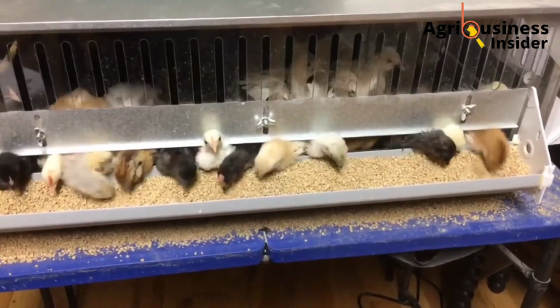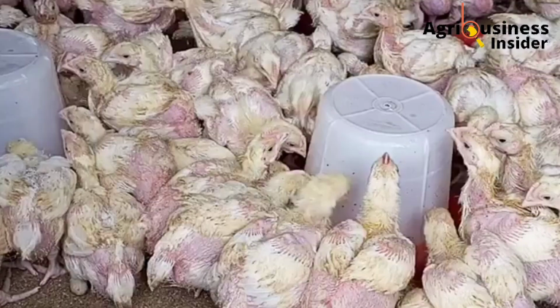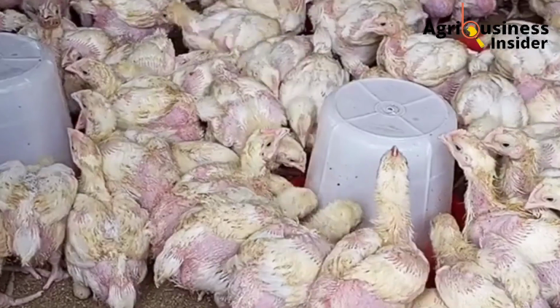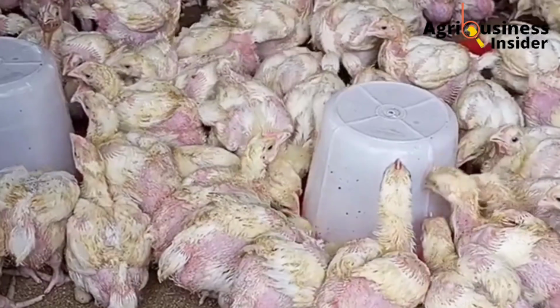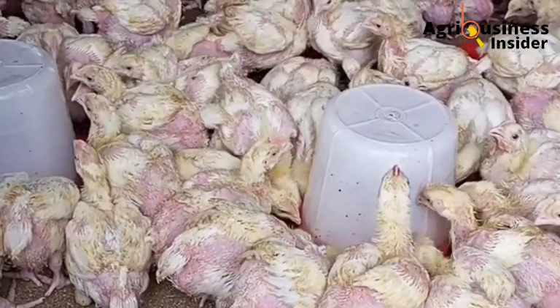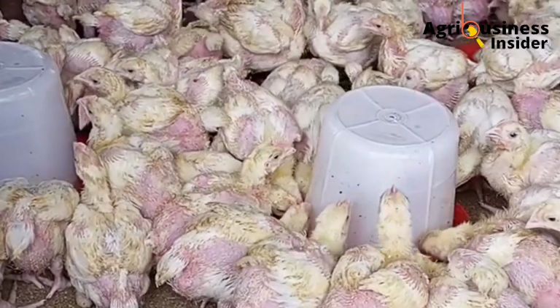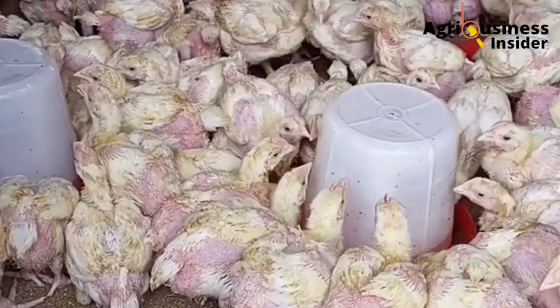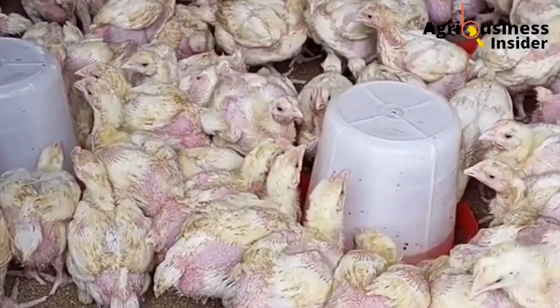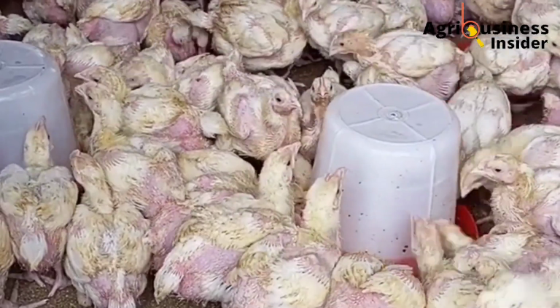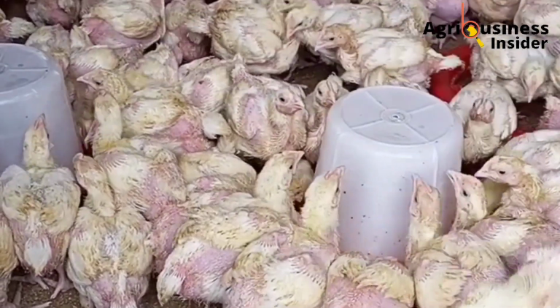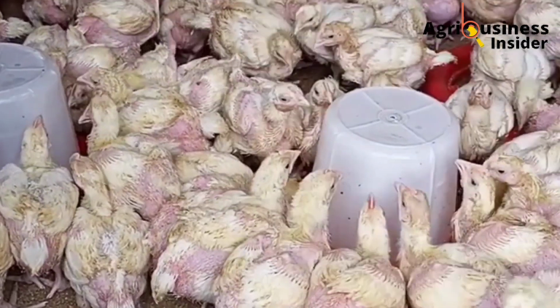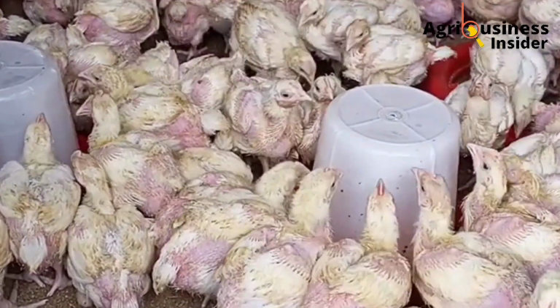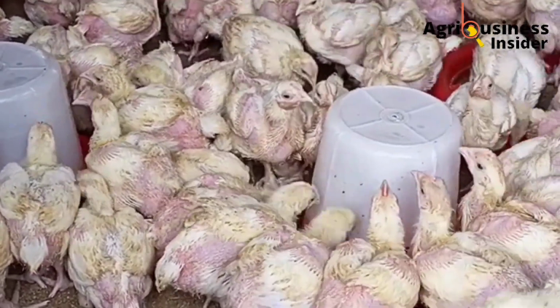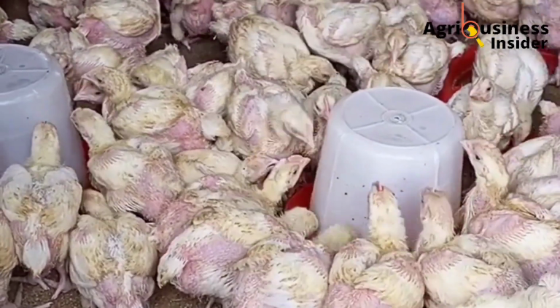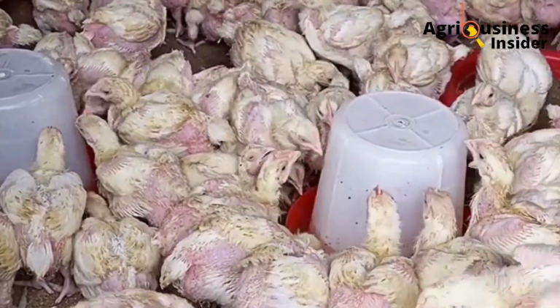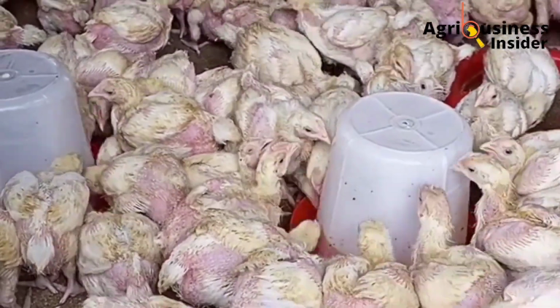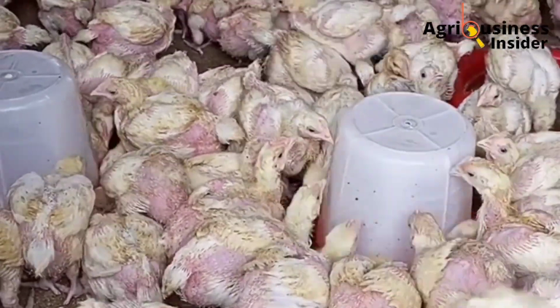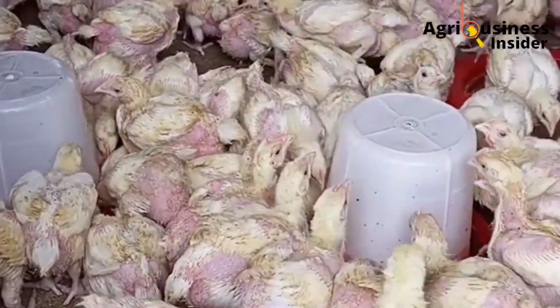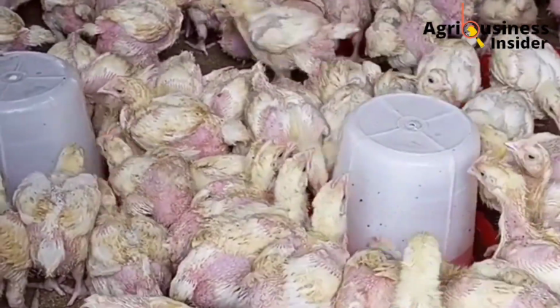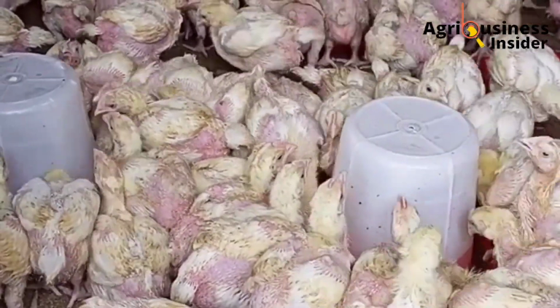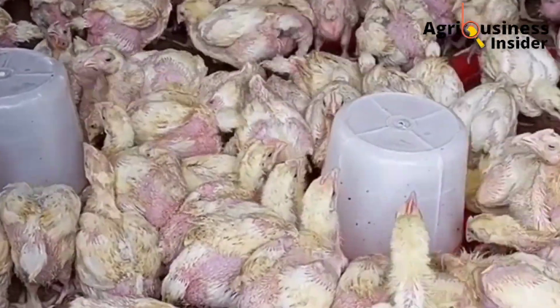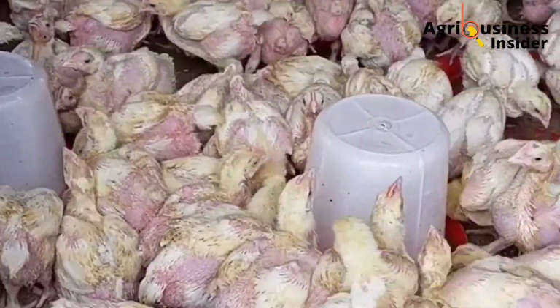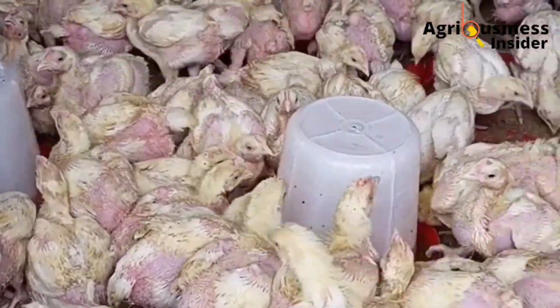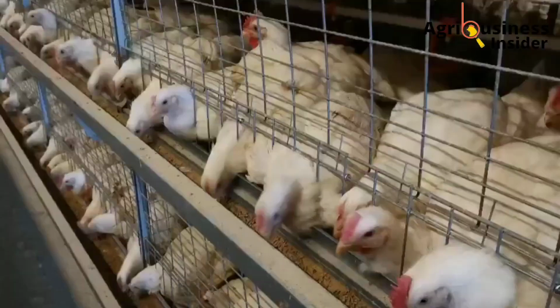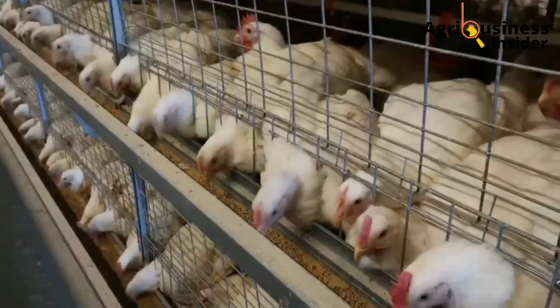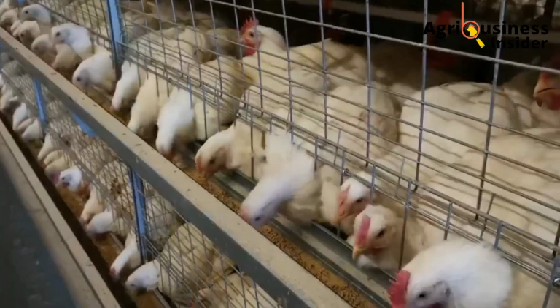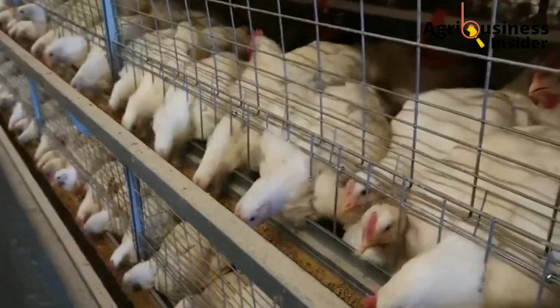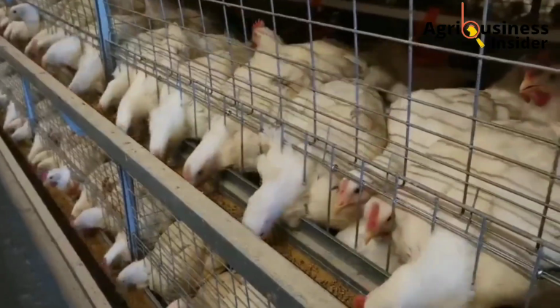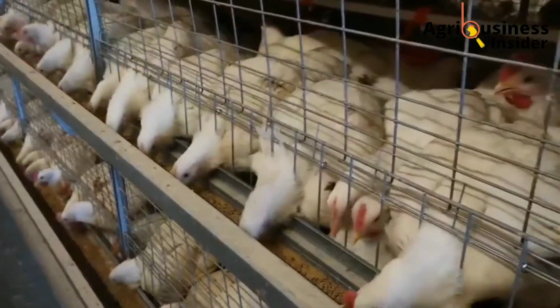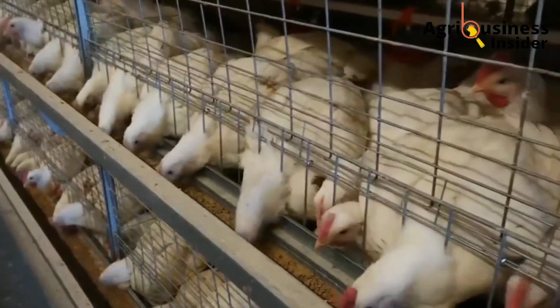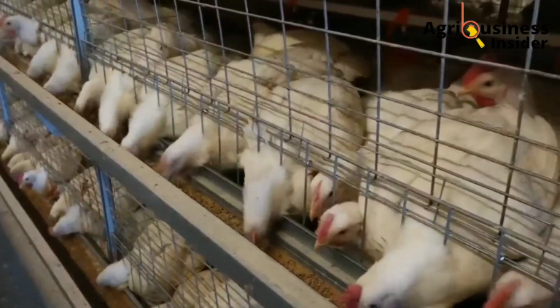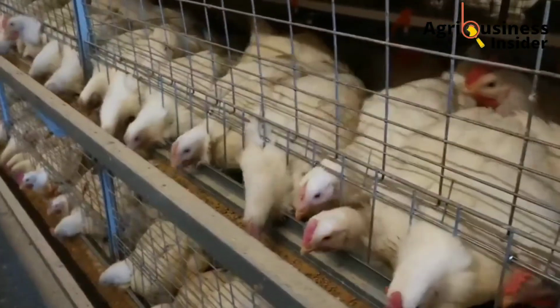Make sure that you click the video on your screen right now so that you can learn how banana leaf meal can be used to boost growth rate and the performance of the brooders on your farm.